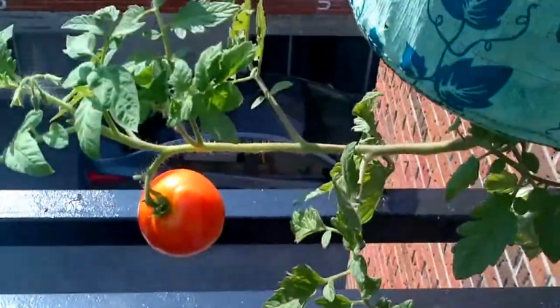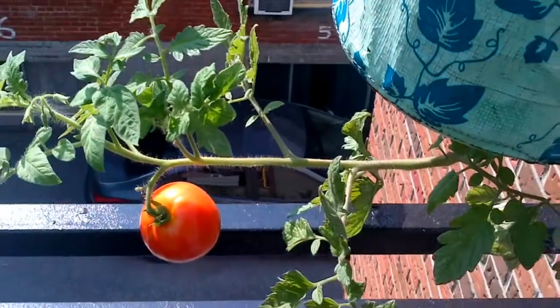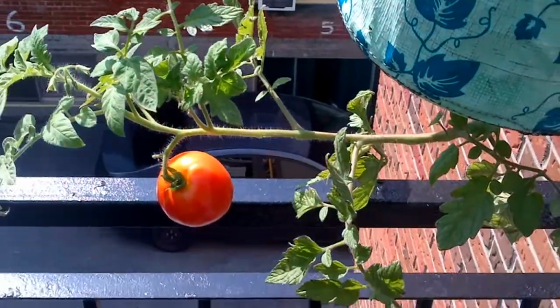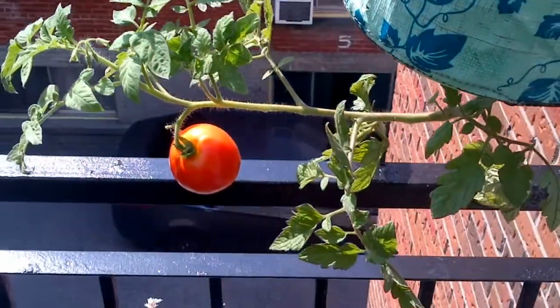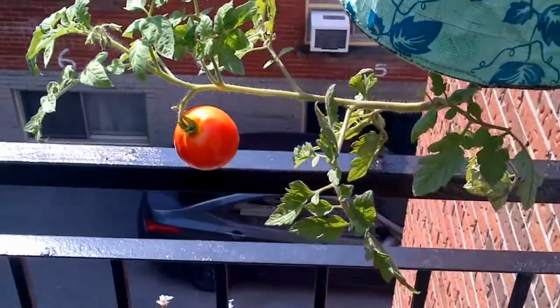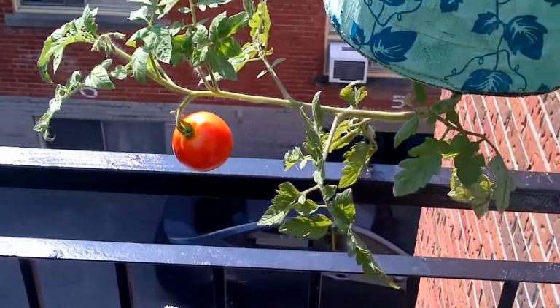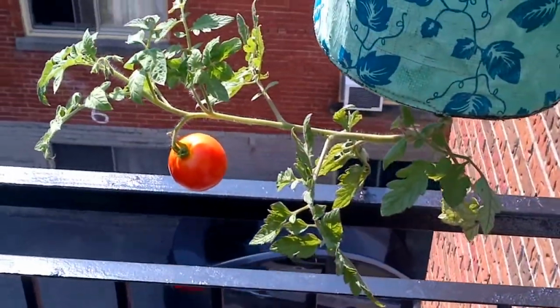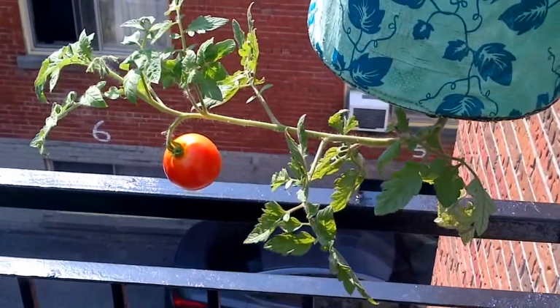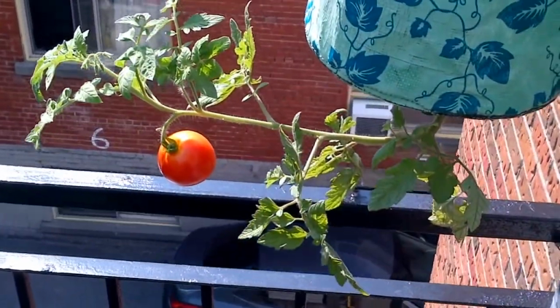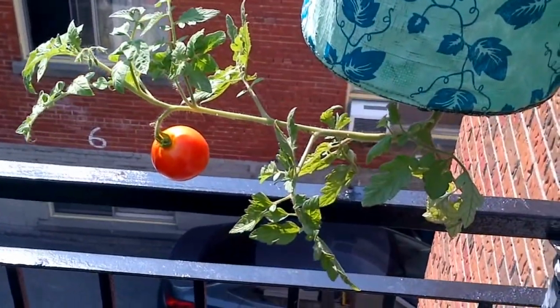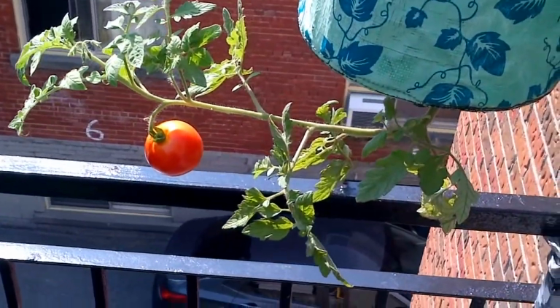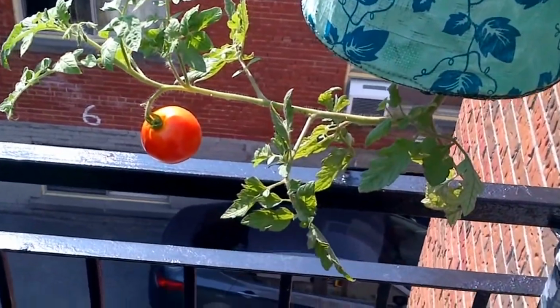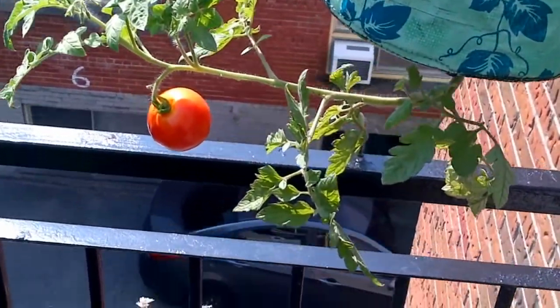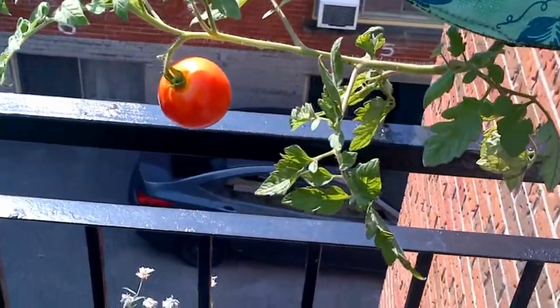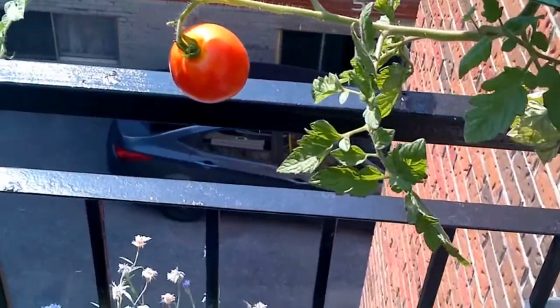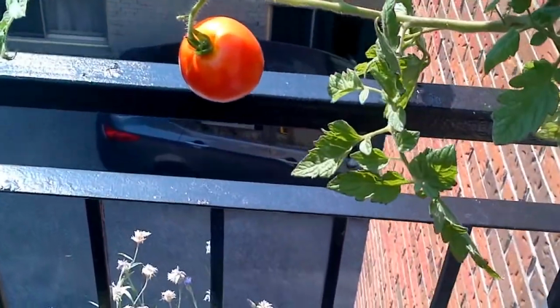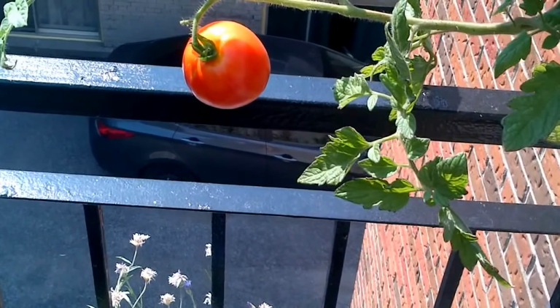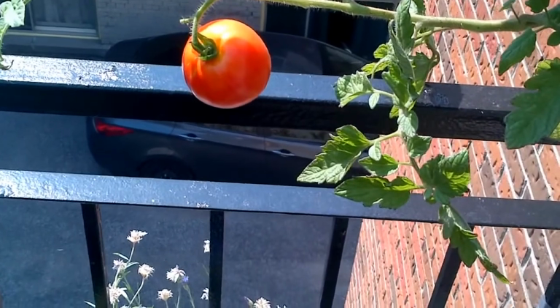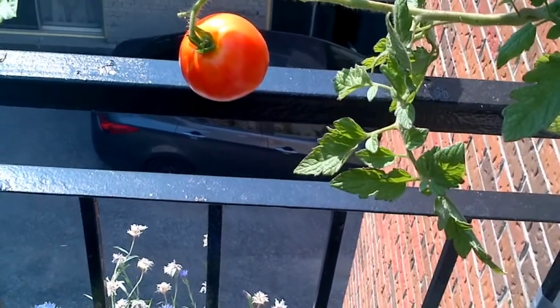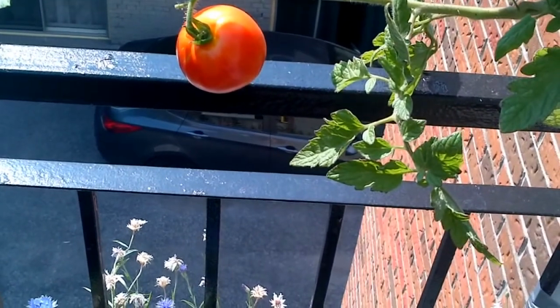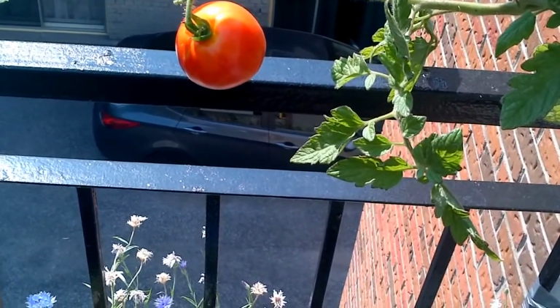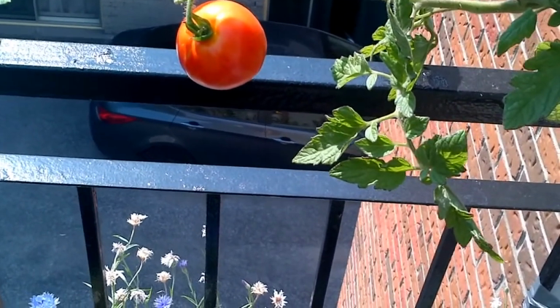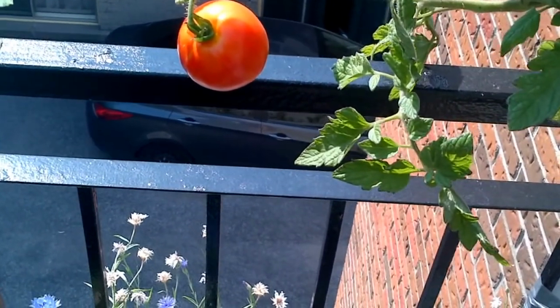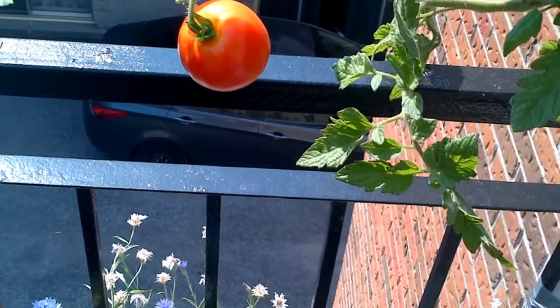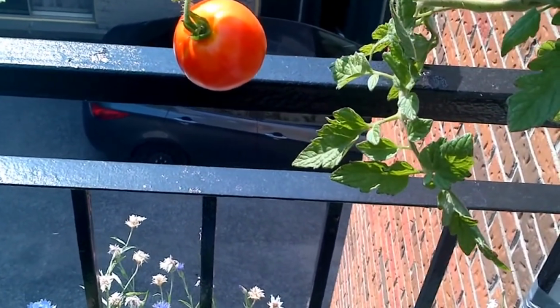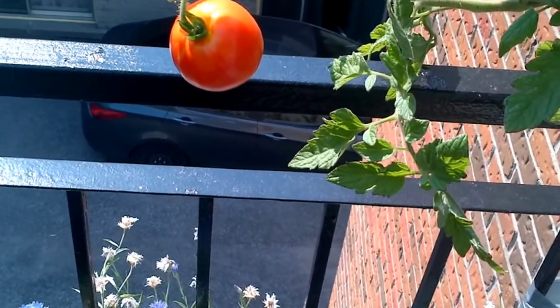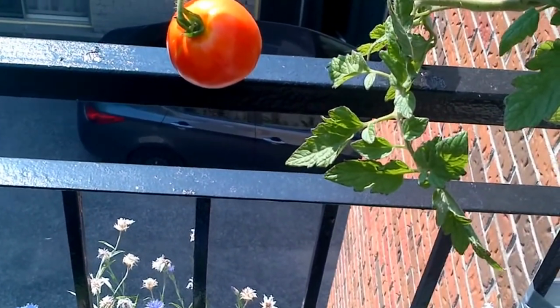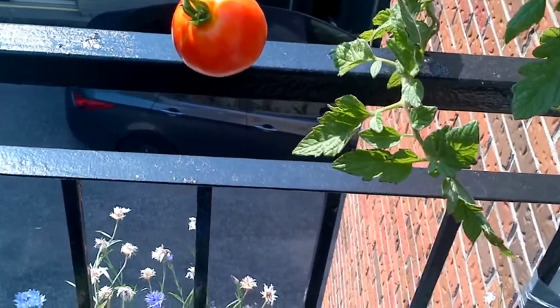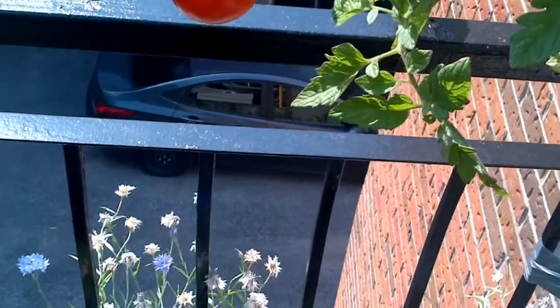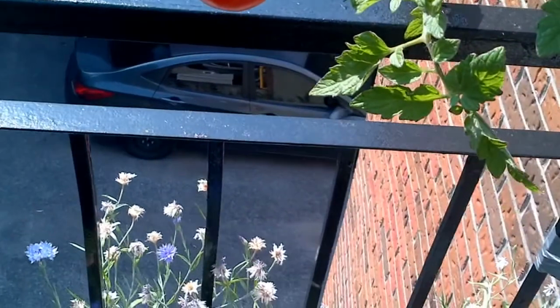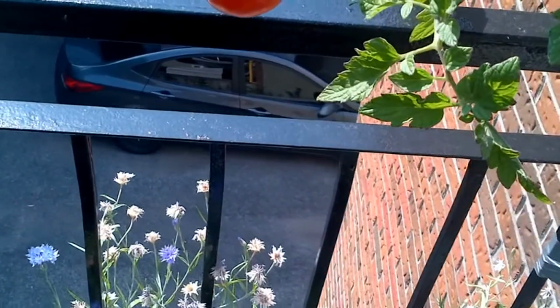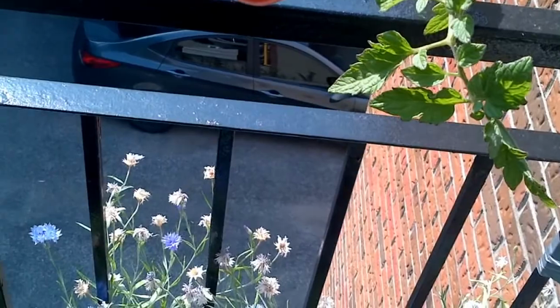Above here, just that one tomato. No more have grown, but this one is almost ready for picking. It'll just be about a 5-6 bite tomato — not a very big one.